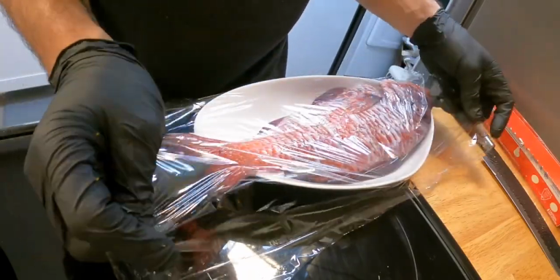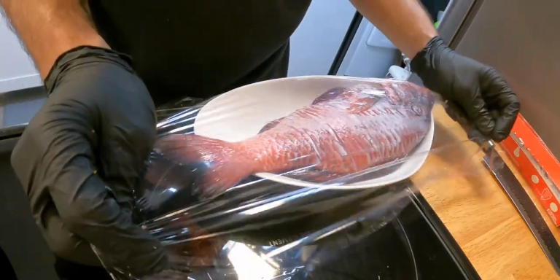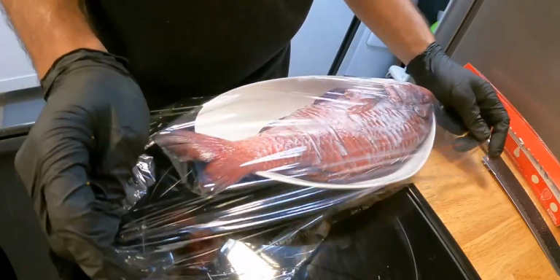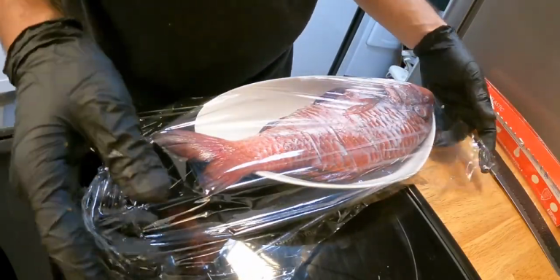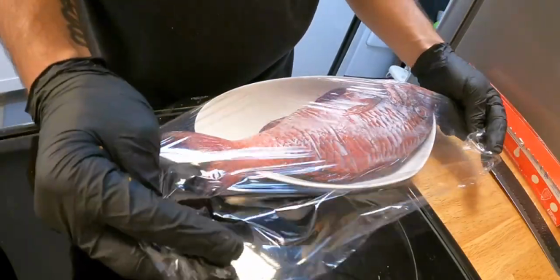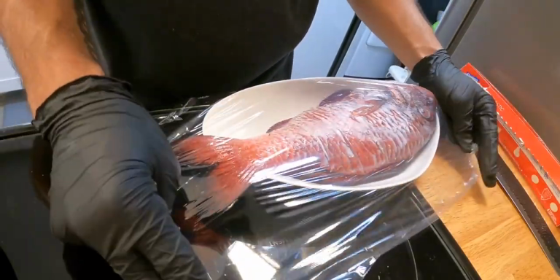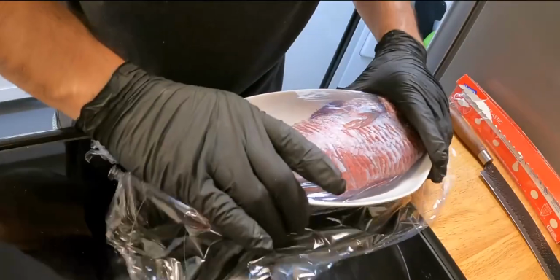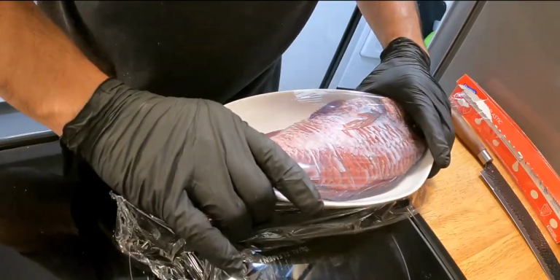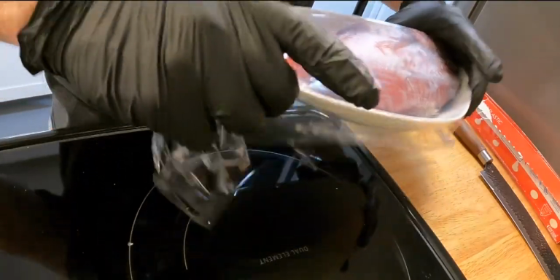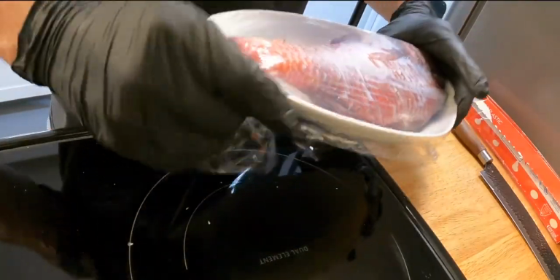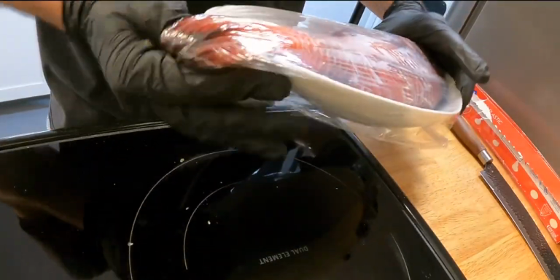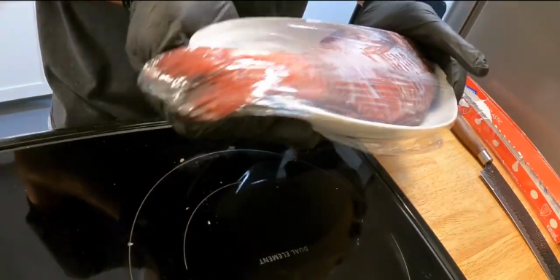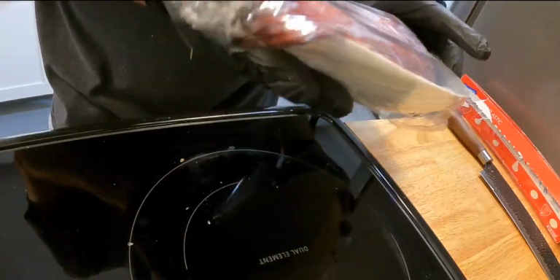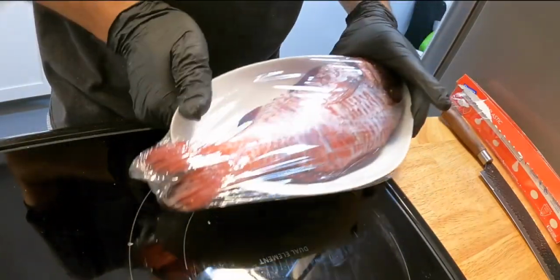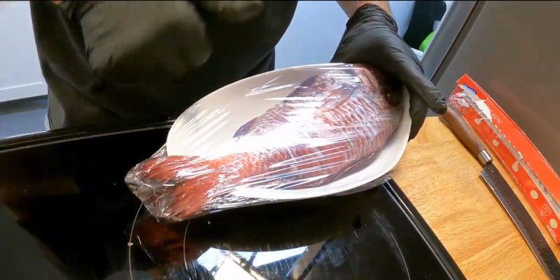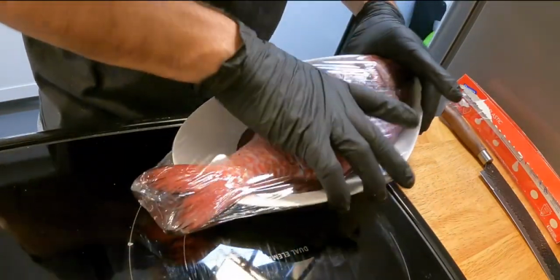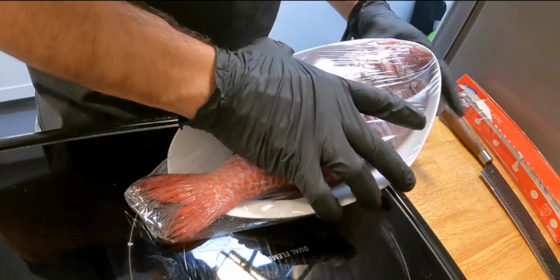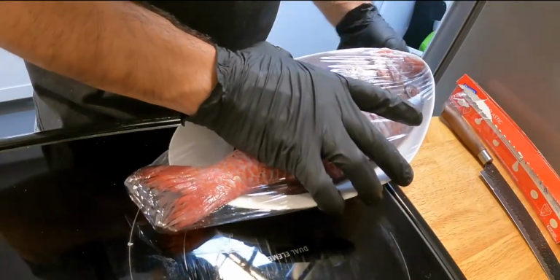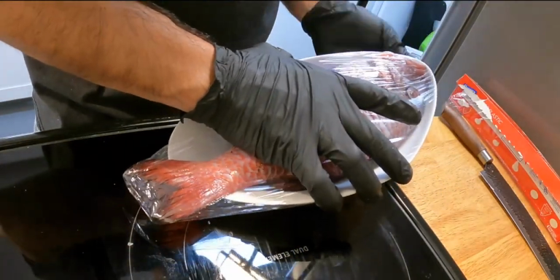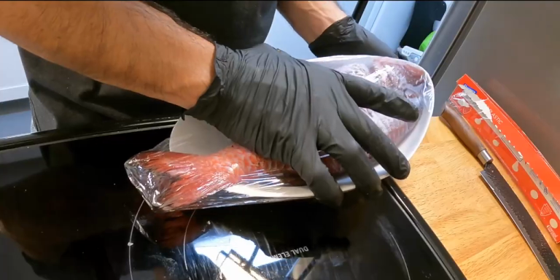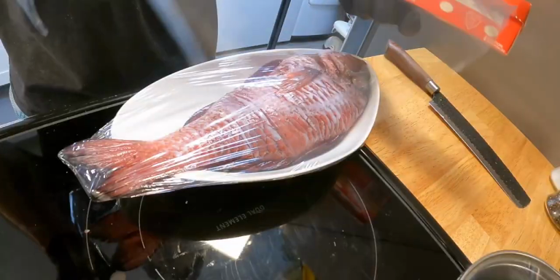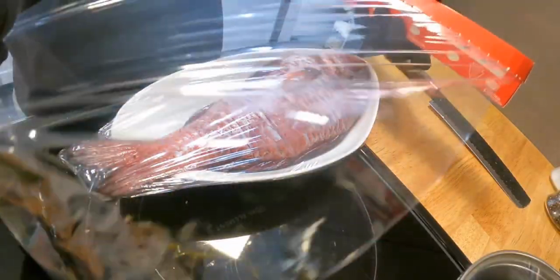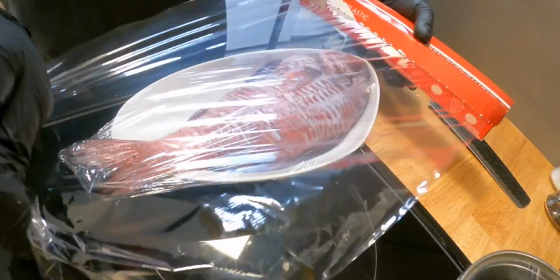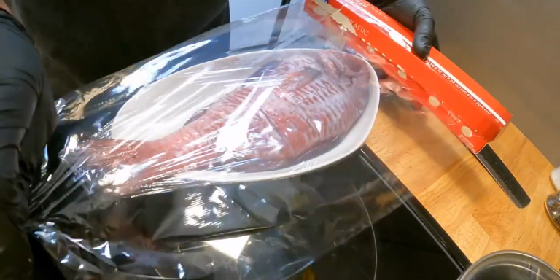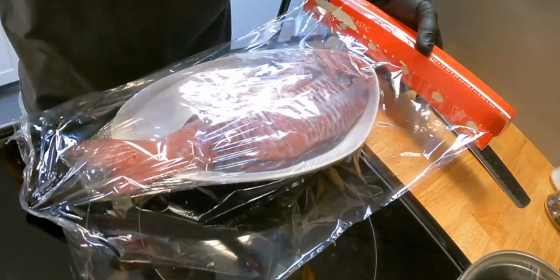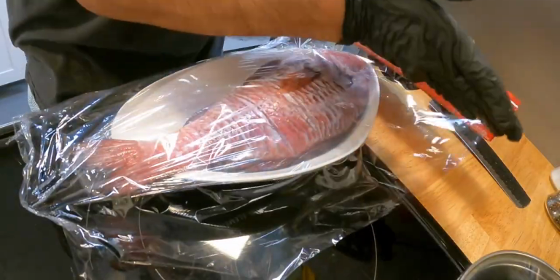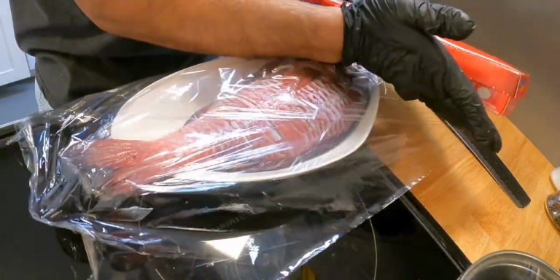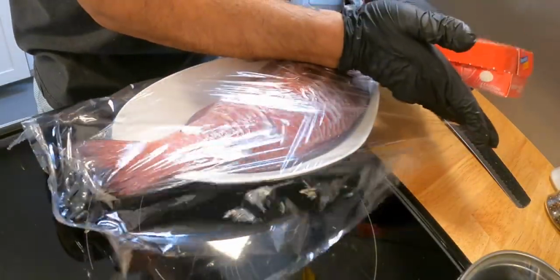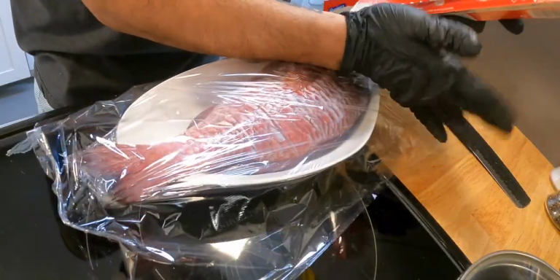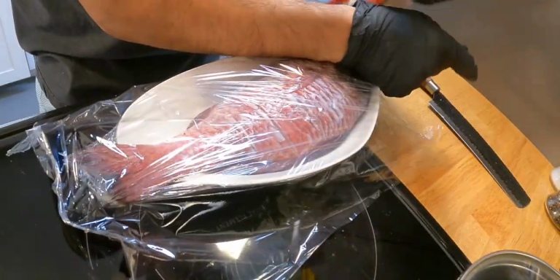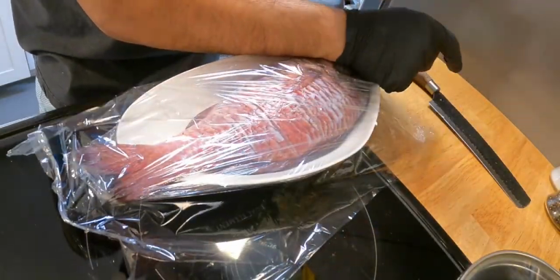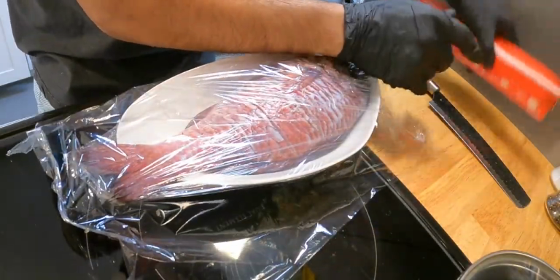And you don't have to, but if you want to, you can double down. I know everyone's not a fan of plastic, but we have plastic in our body so it's kind of too late.